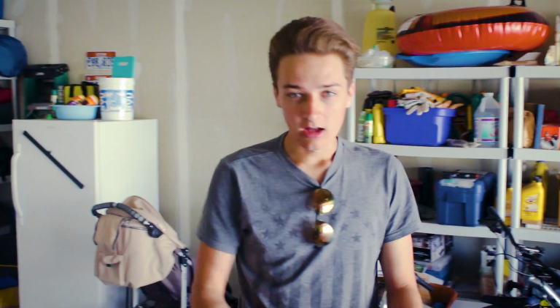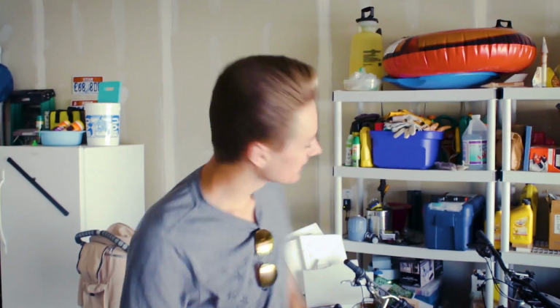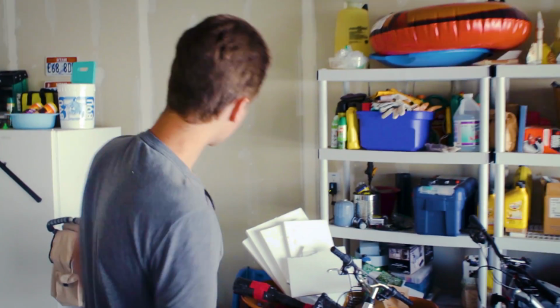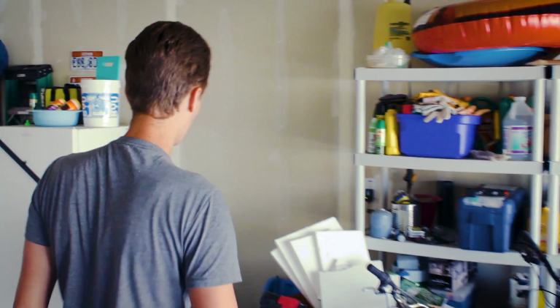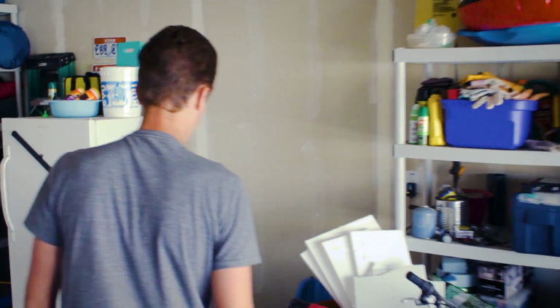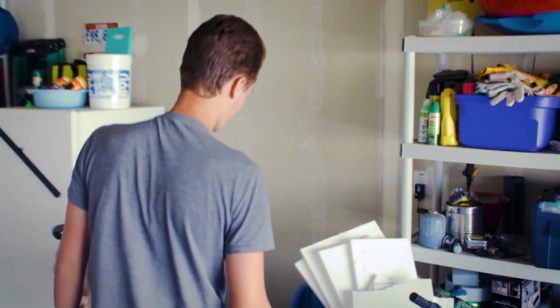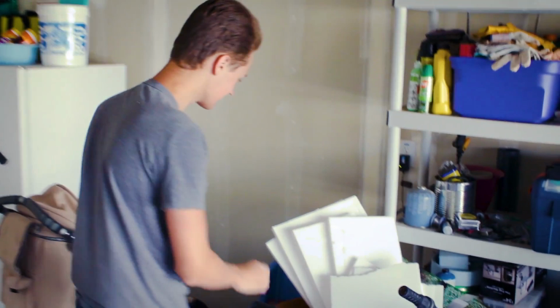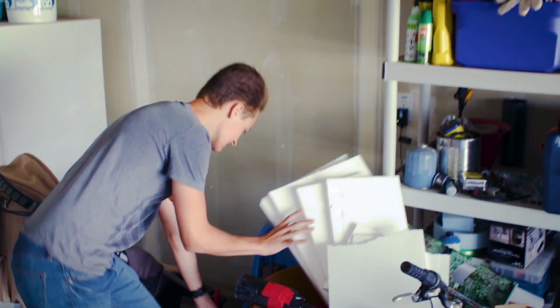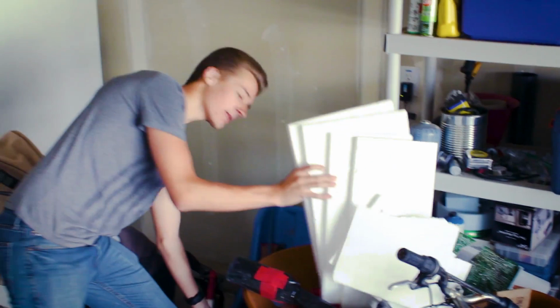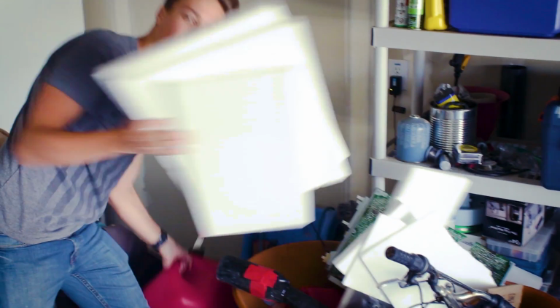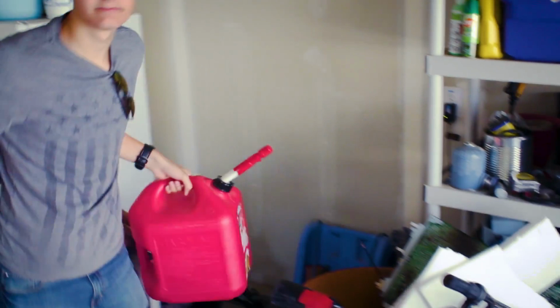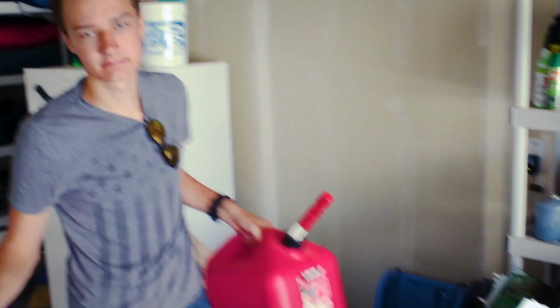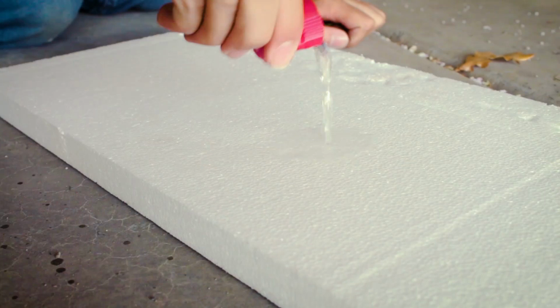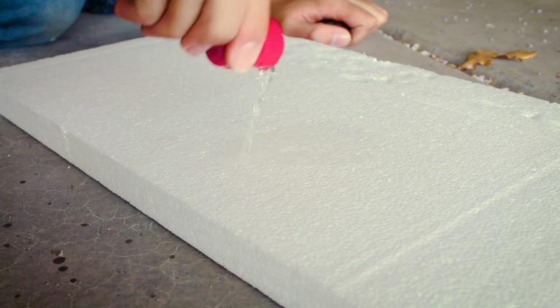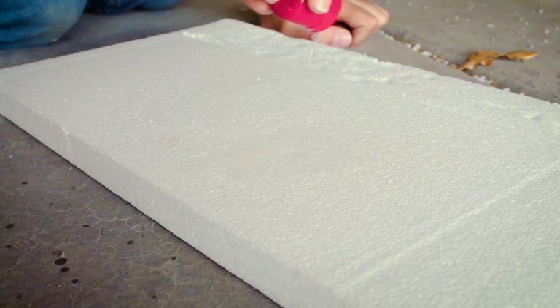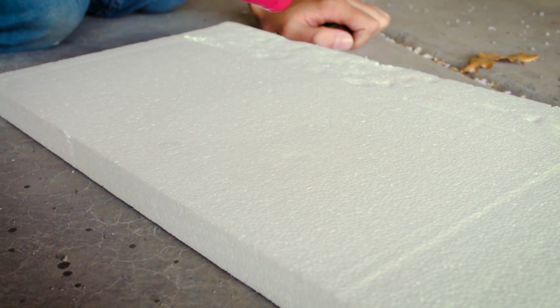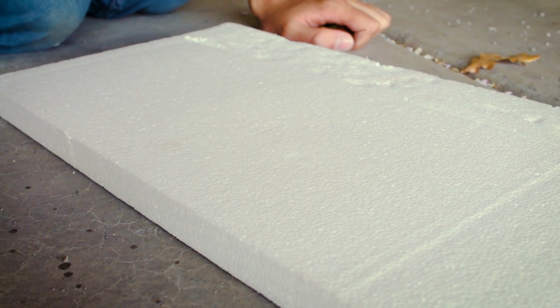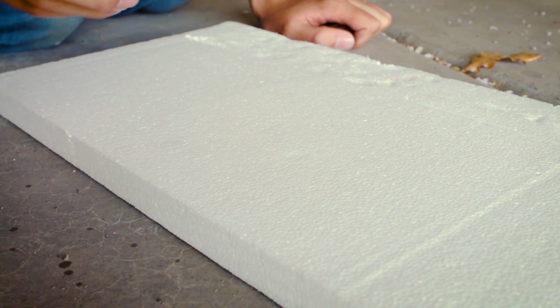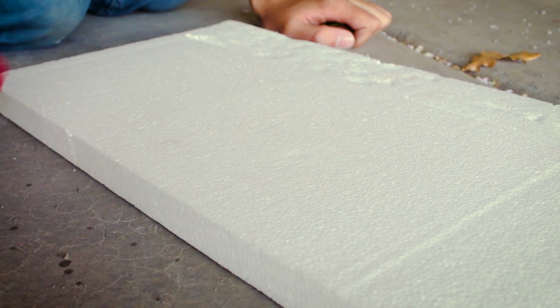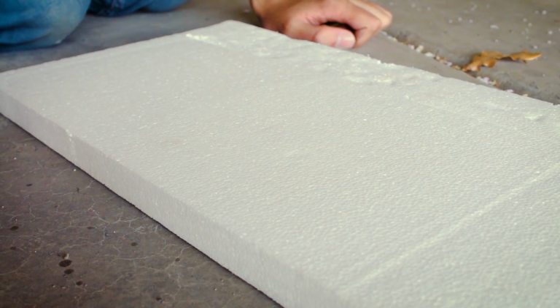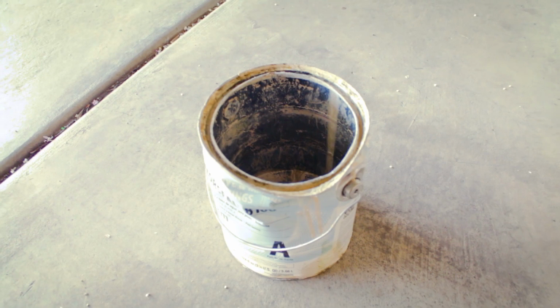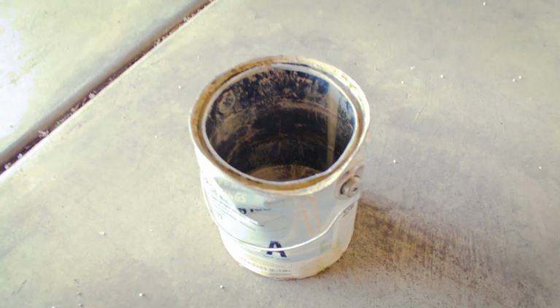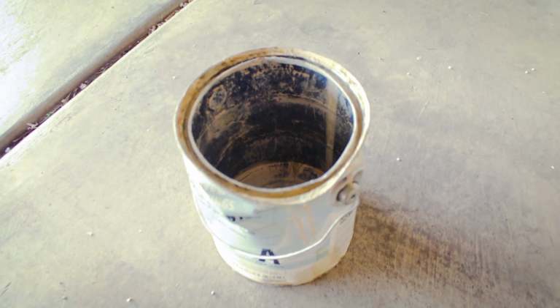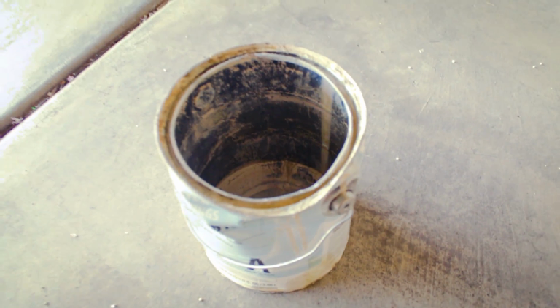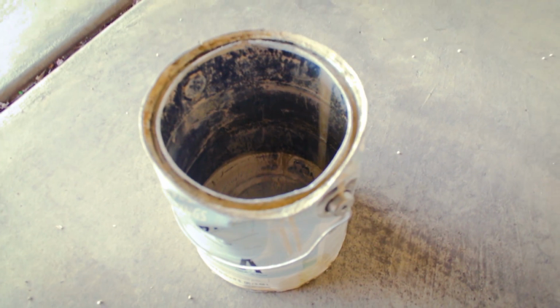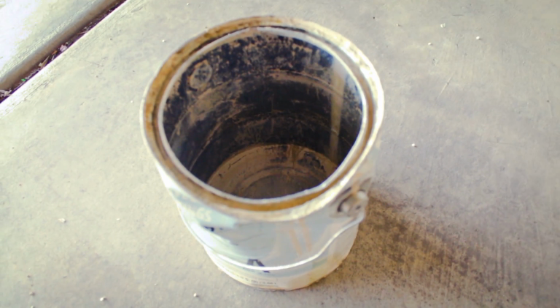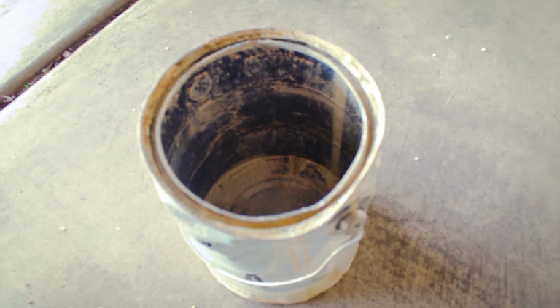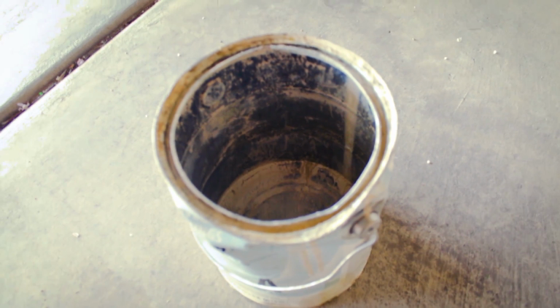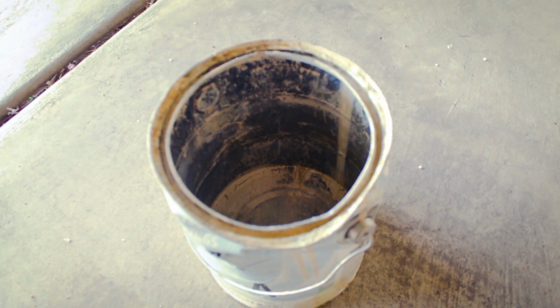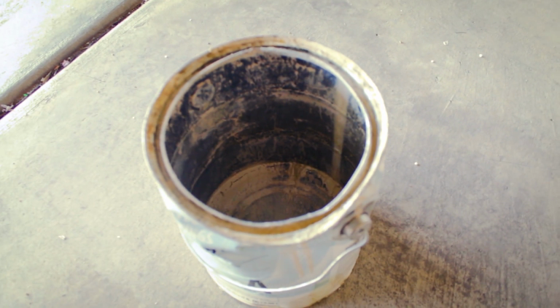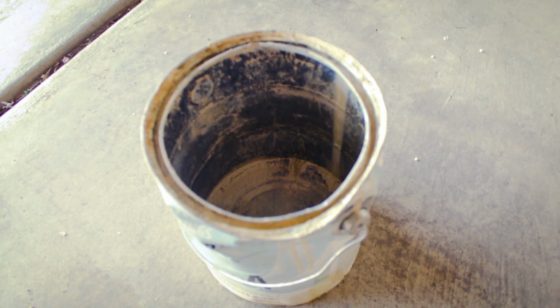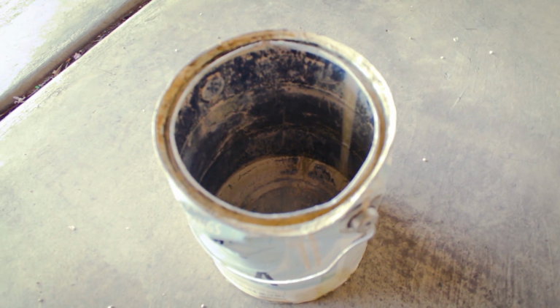All you need to make napalm is gasoline and styrofoam. Gasoline dissolves styrofoam right quick. We just emptied this can of all the old stale napalm, so now we're going to fill it back up again with the fresh stuff.